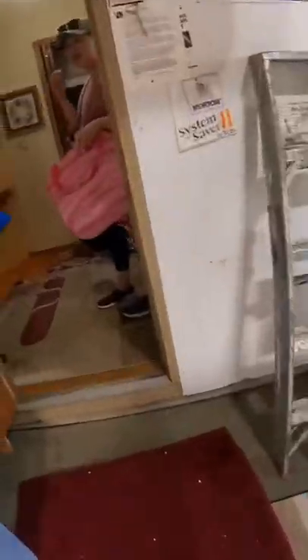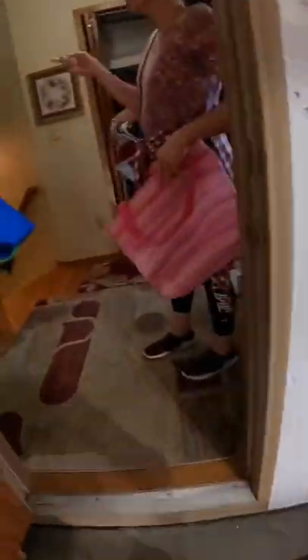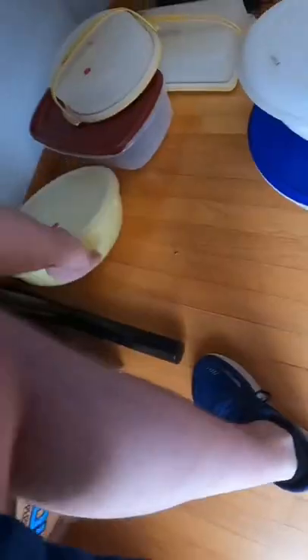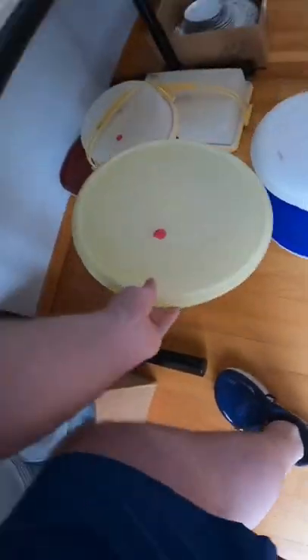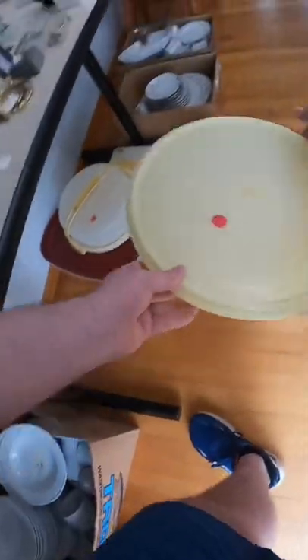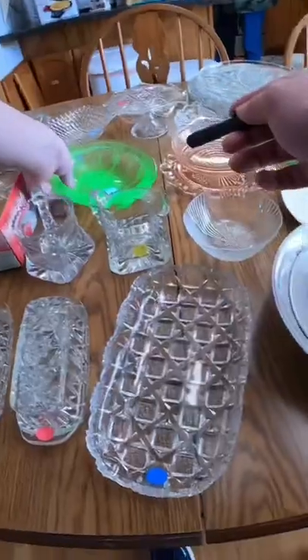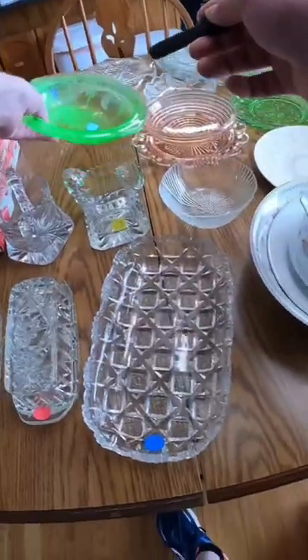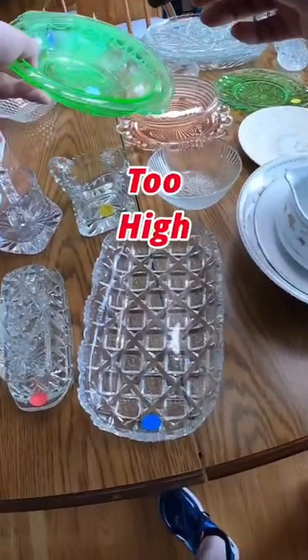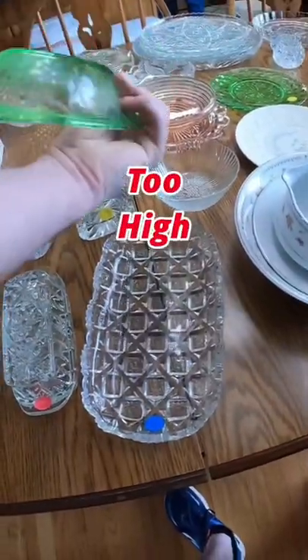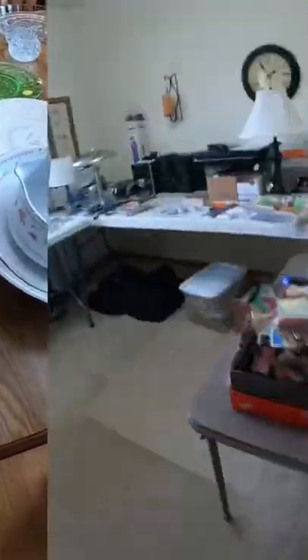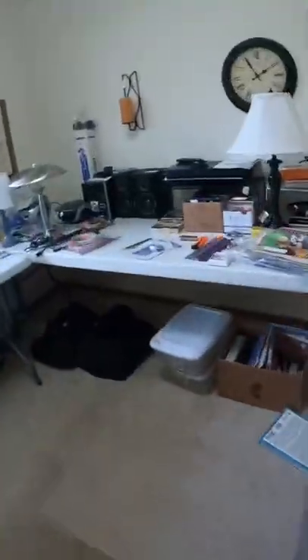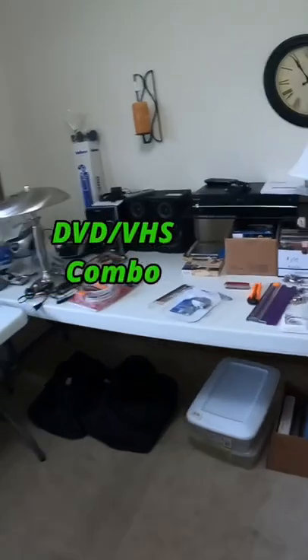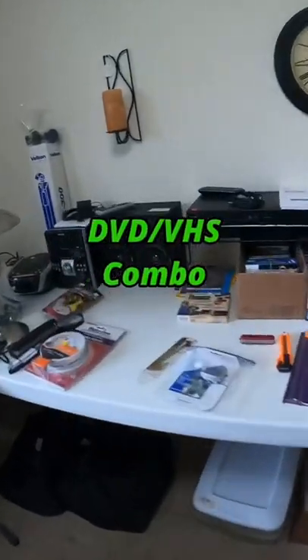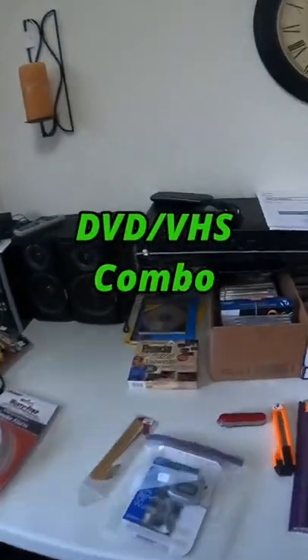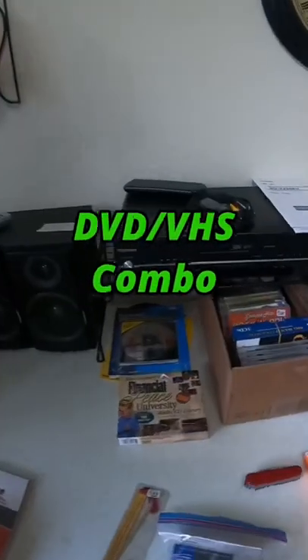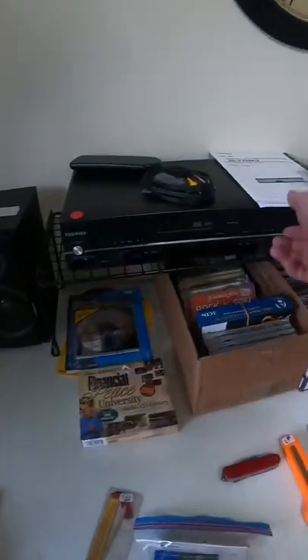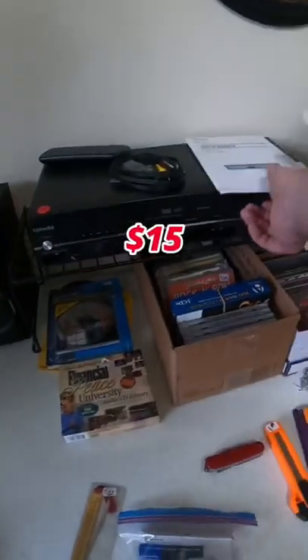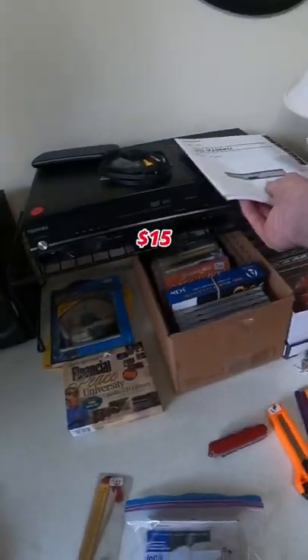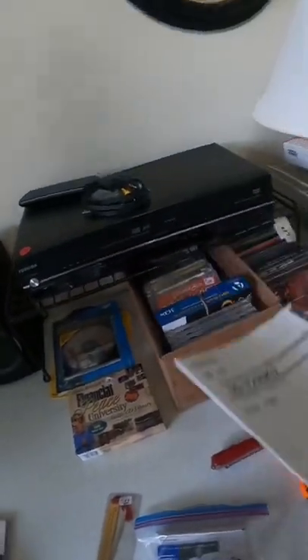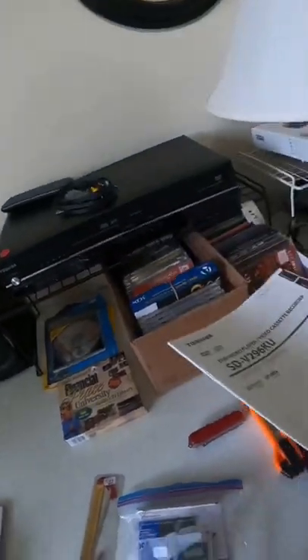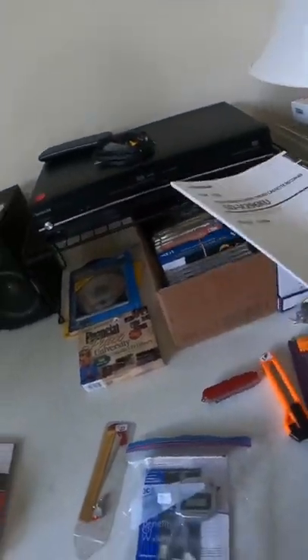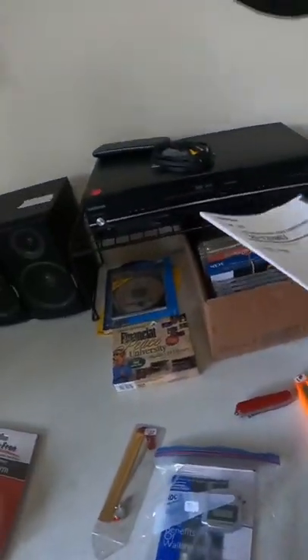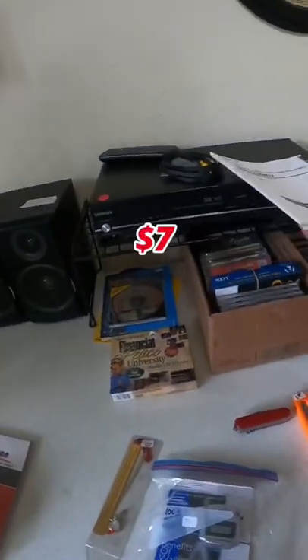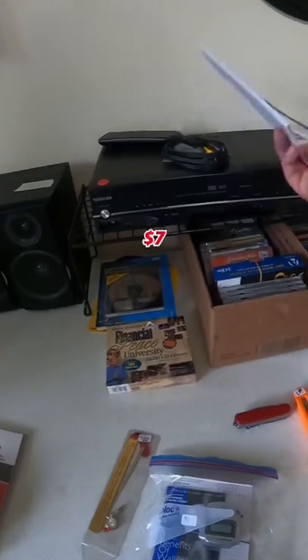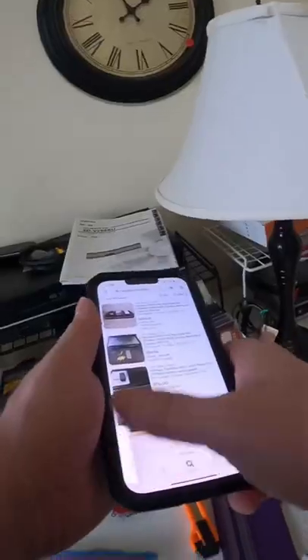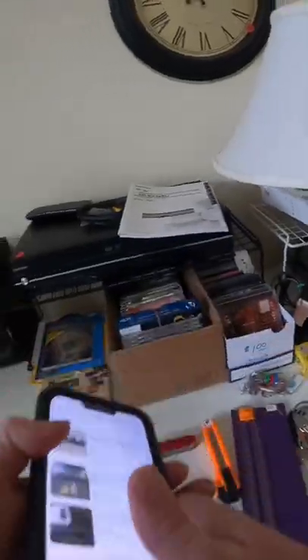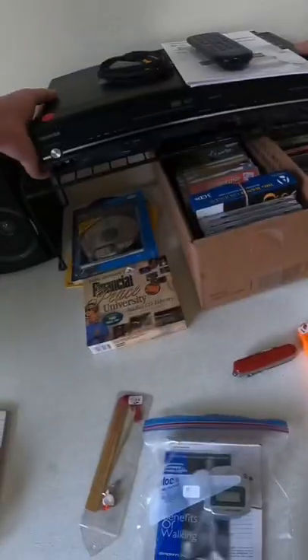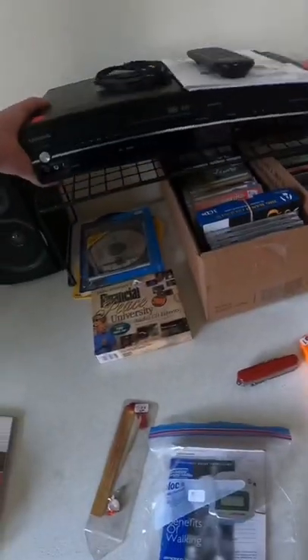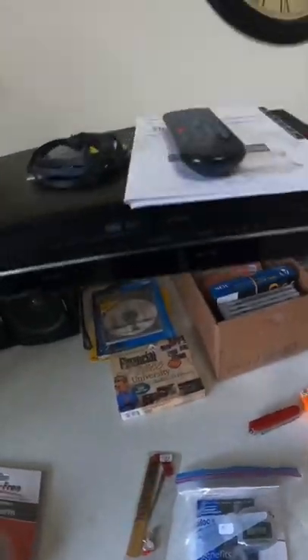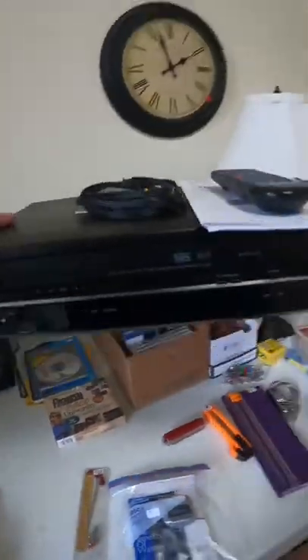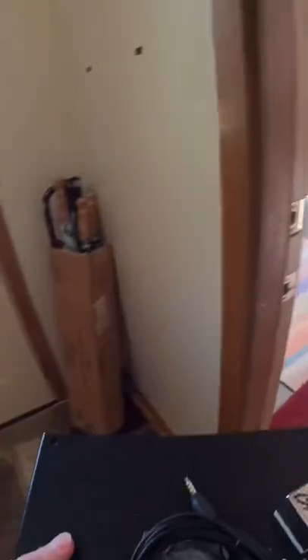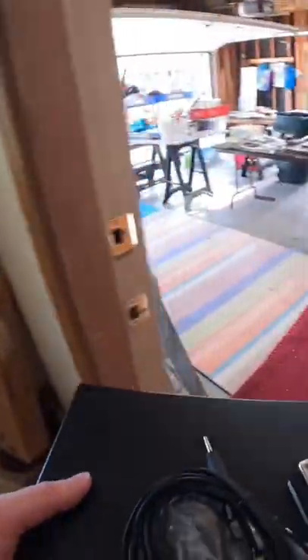I went inside the house because they had a lot of stuff in there. Unfortunately most of it was just priced a little bit too high. I did however find a DVD/VHS combo and went 15 for it. I normally don't want to spend more than seven on these, but since it had the manual and the remote, I figured I'd at least try to get a better deal.